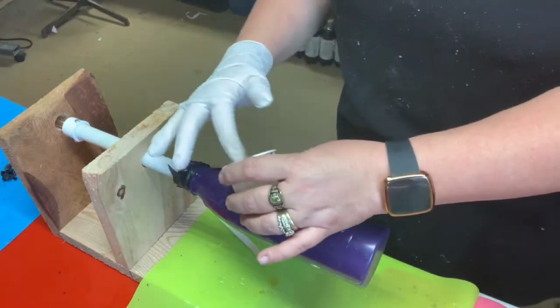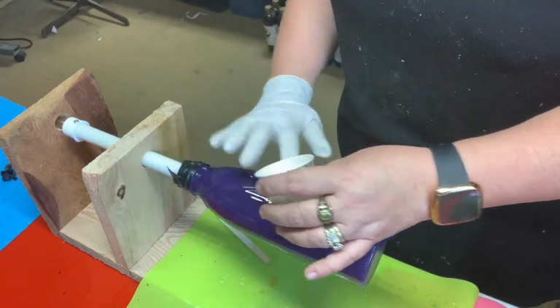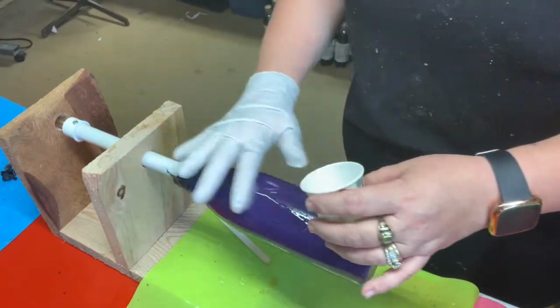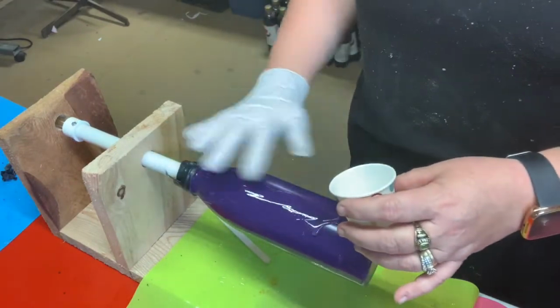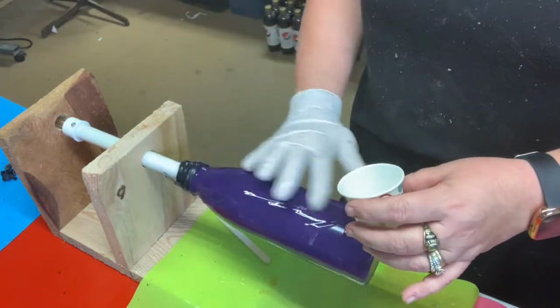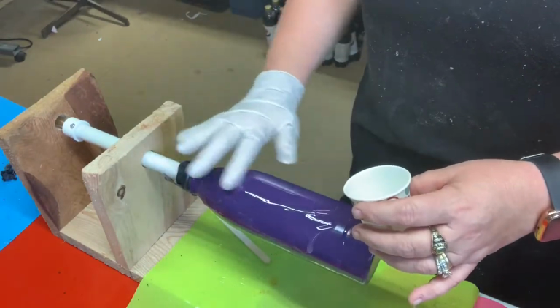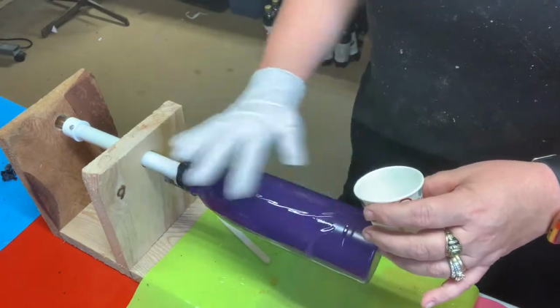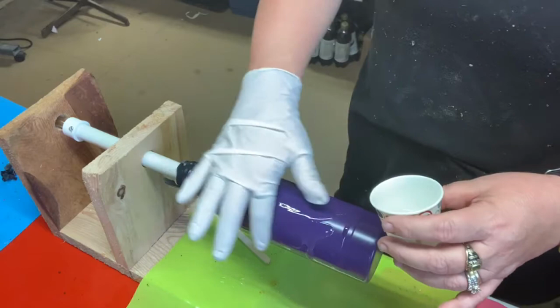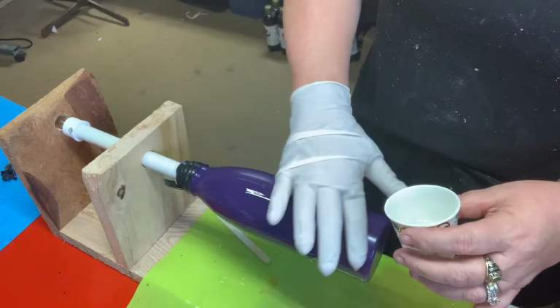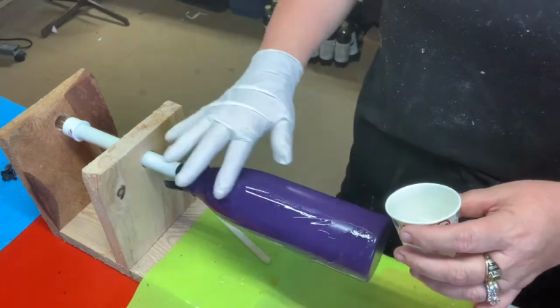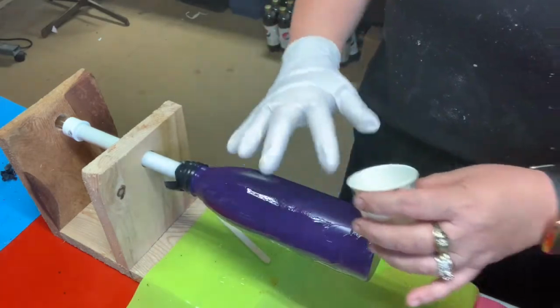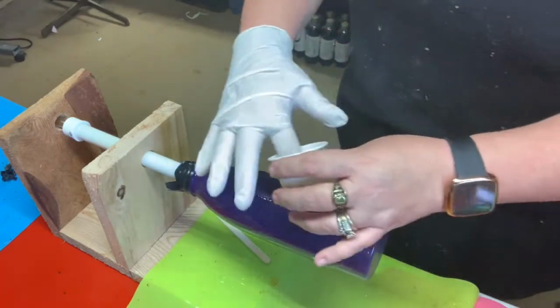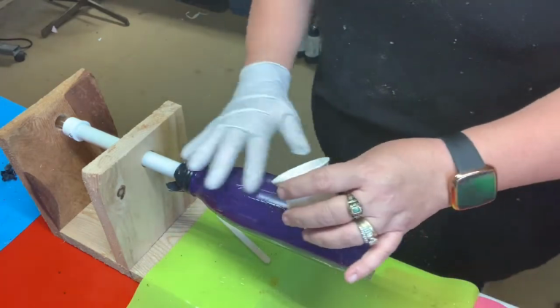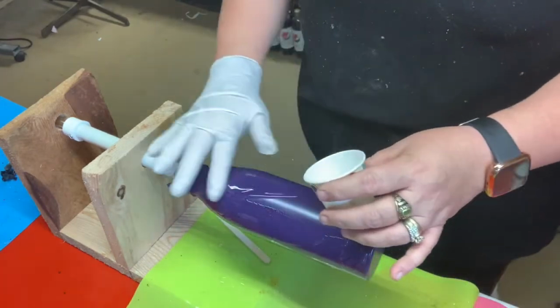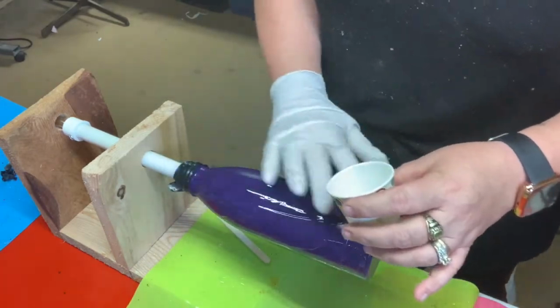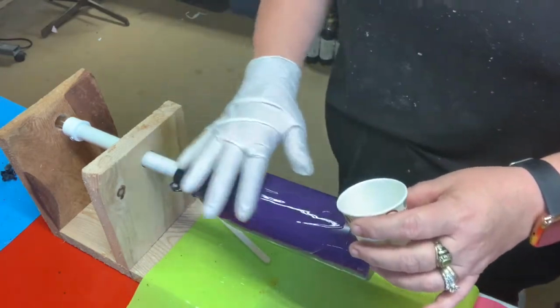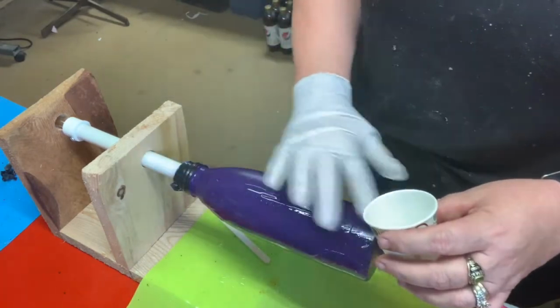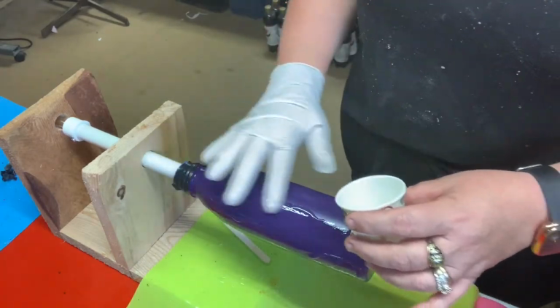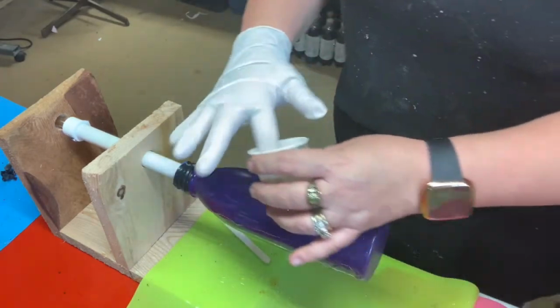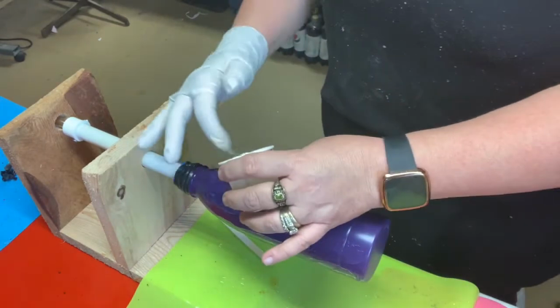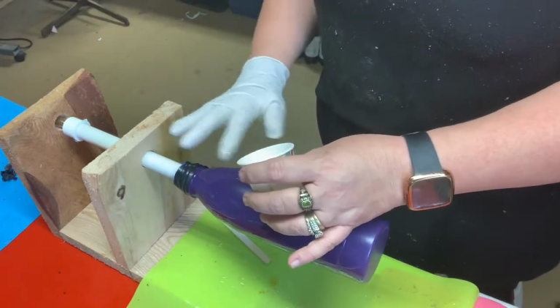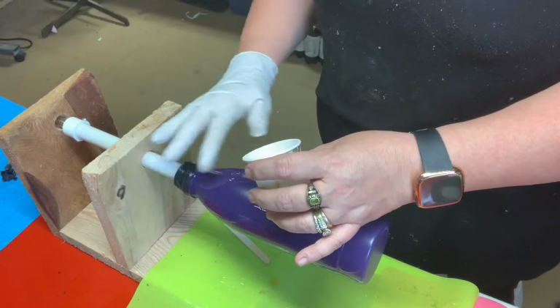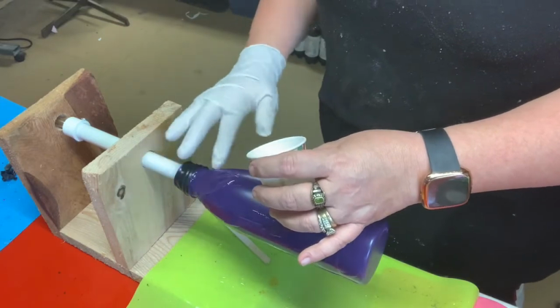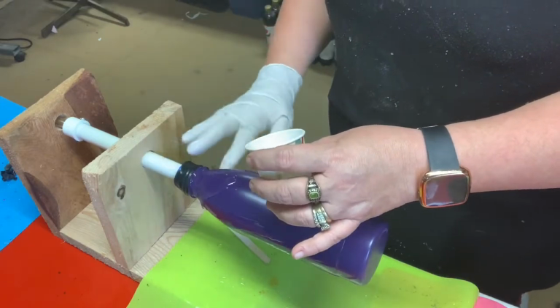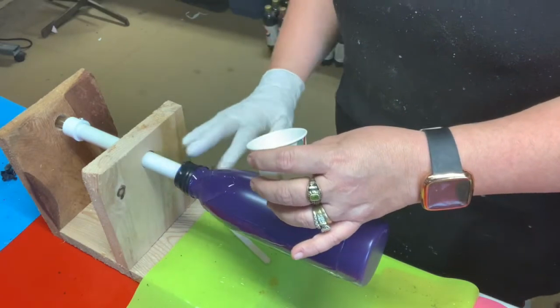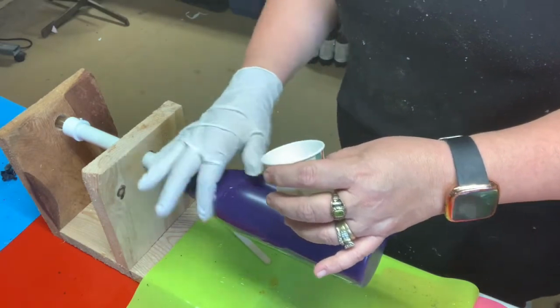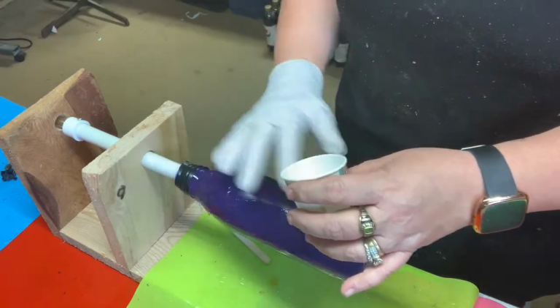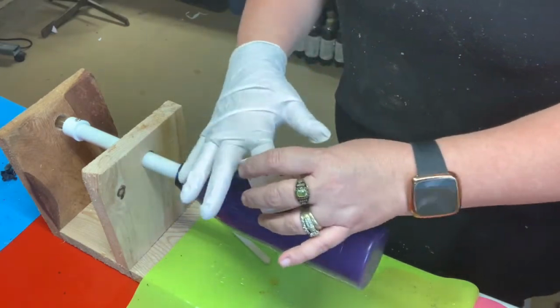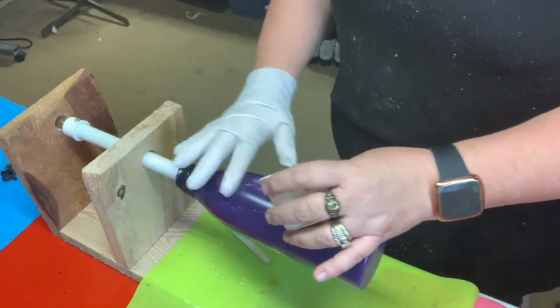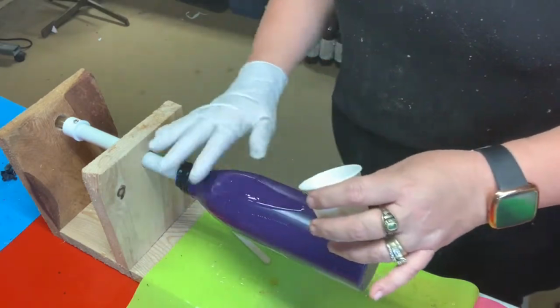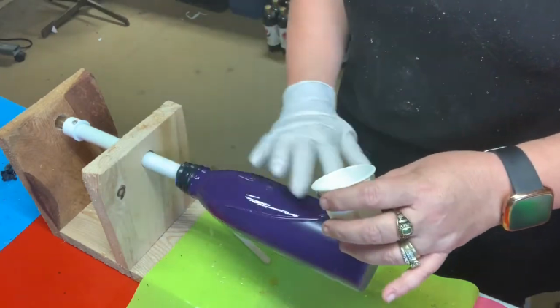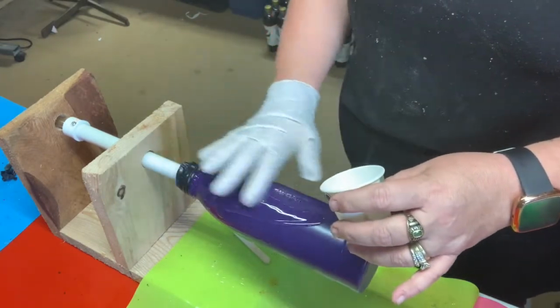I mixed 15 ml of both part A and B for a total of 30 ml. And we'll just get this spread on here.